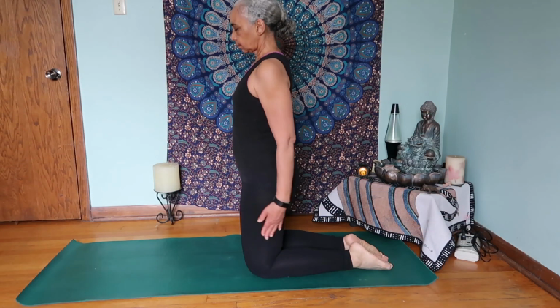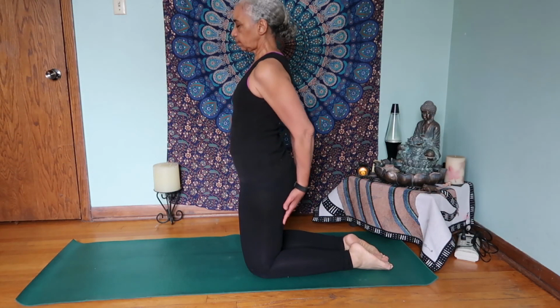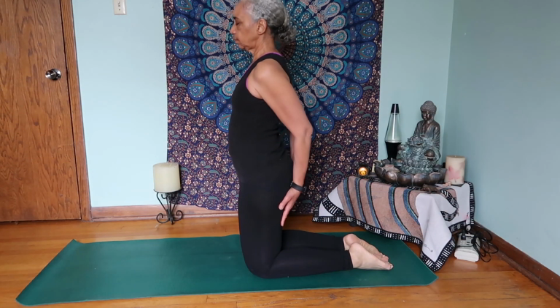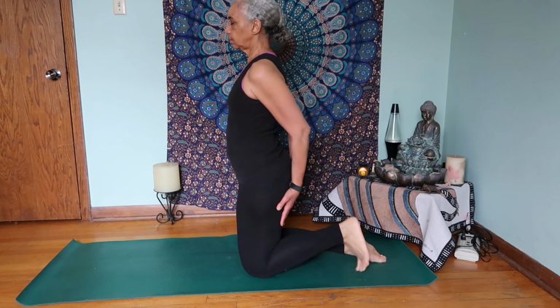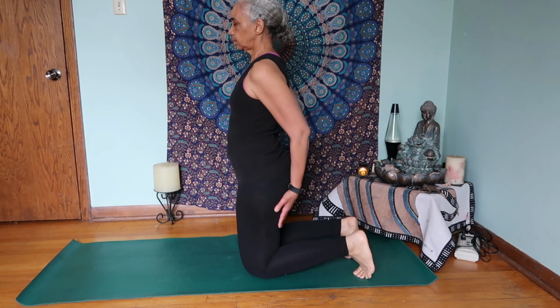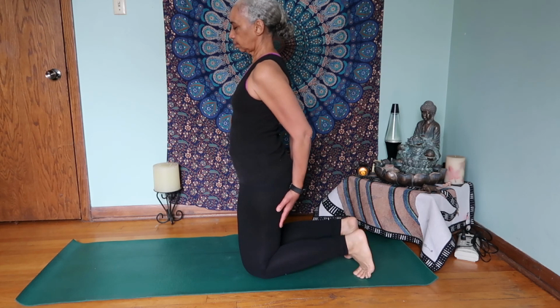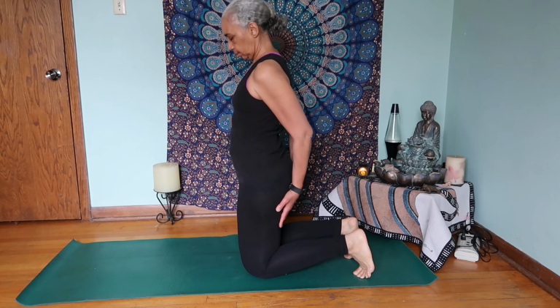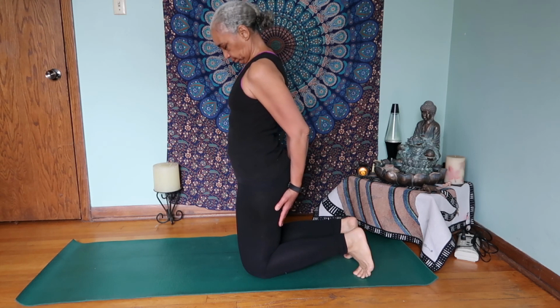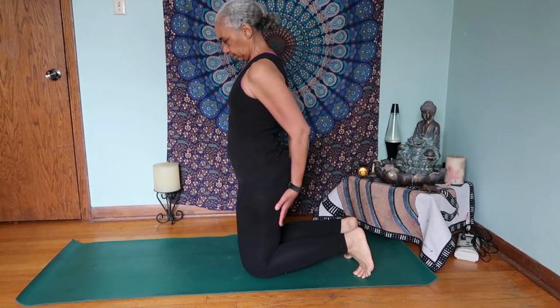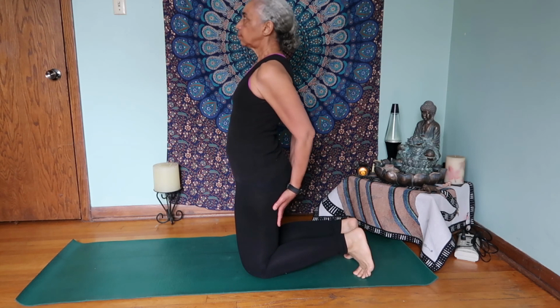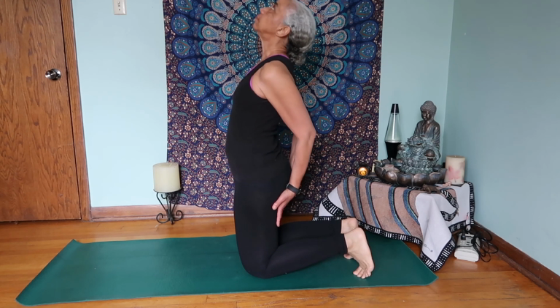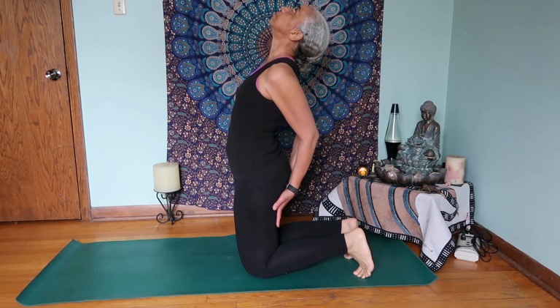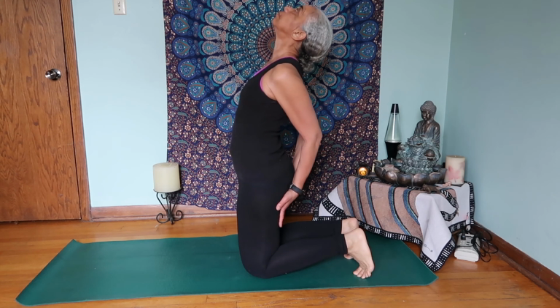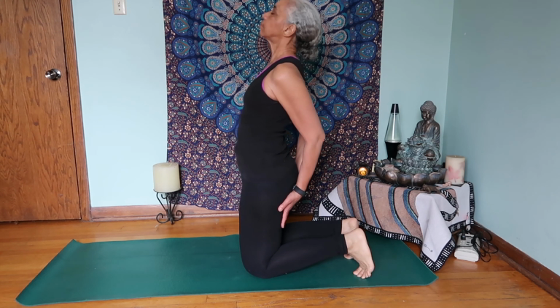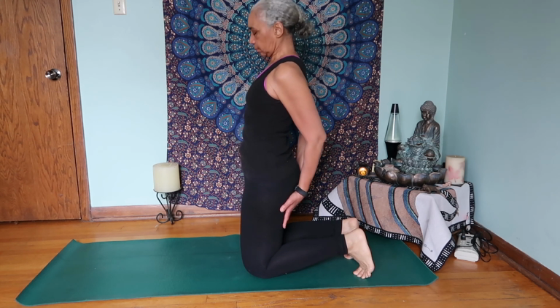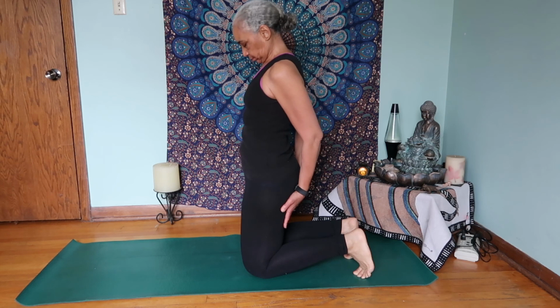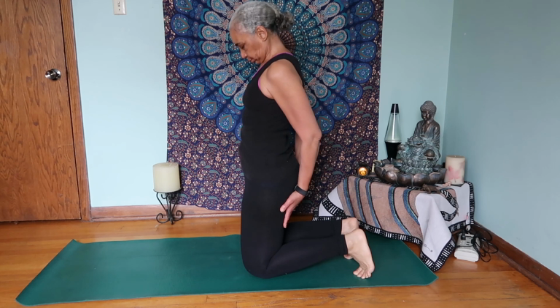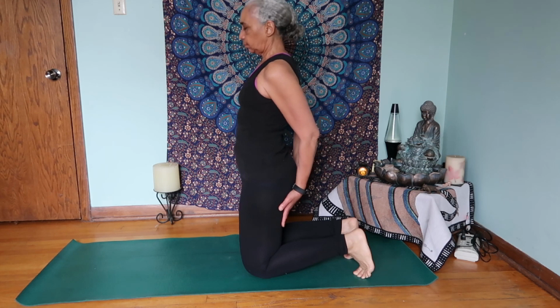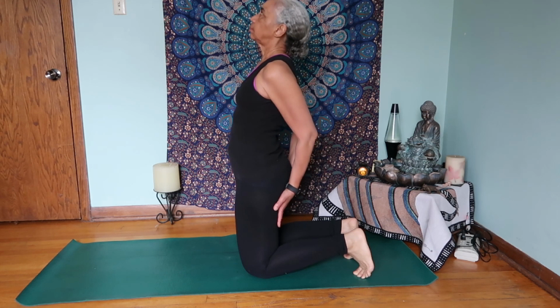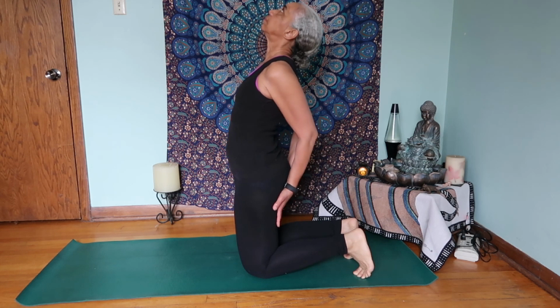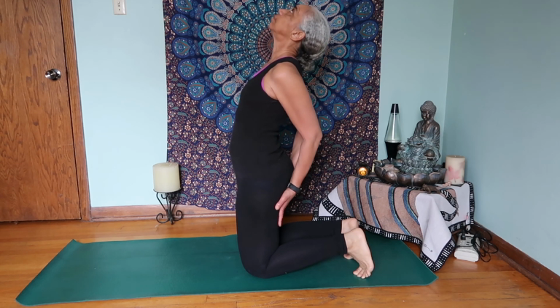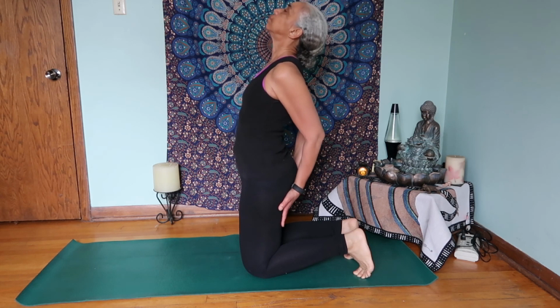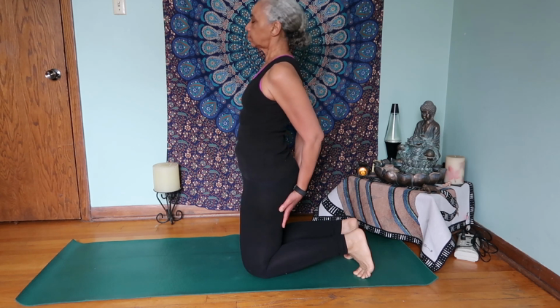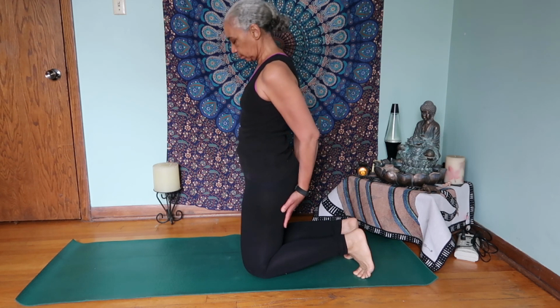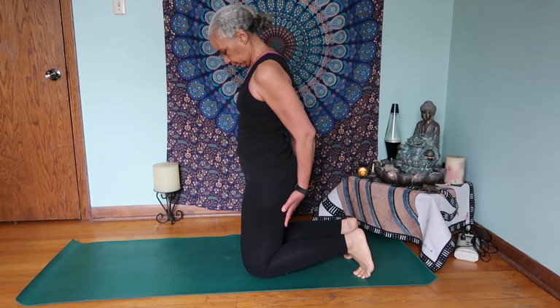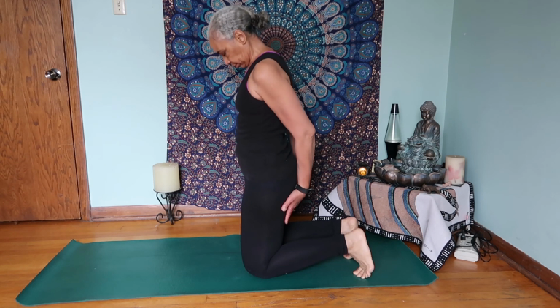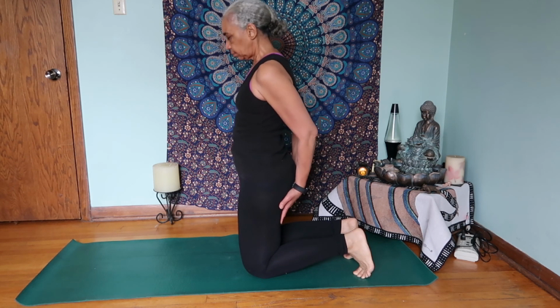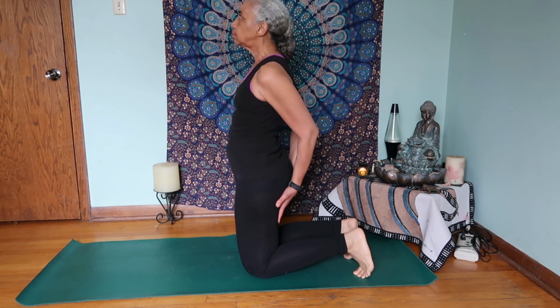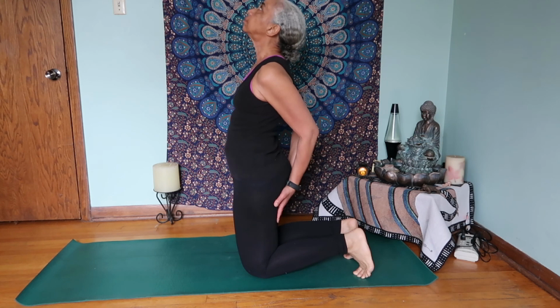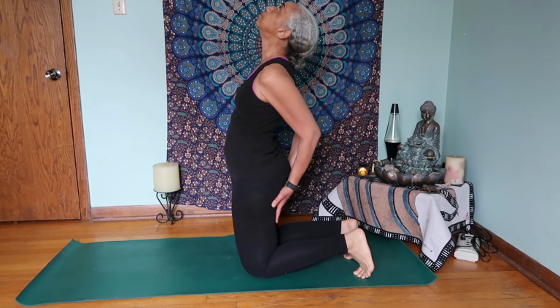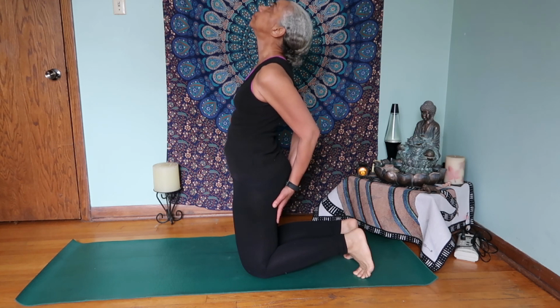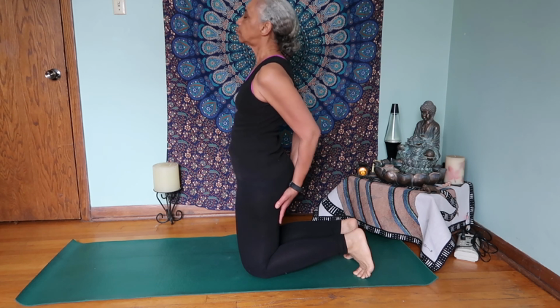This is the third rite. You start on your knees, put your hands on your thighs, bring your chin down to your chest, and then bring your head back. Clench your butt to tighten up those muscles while you're doing this.